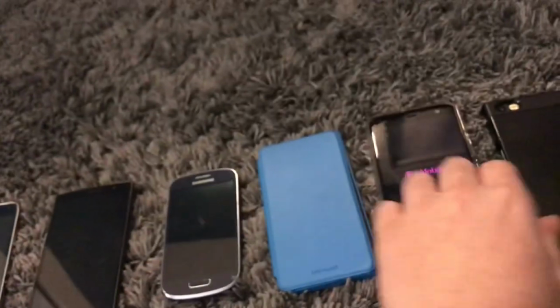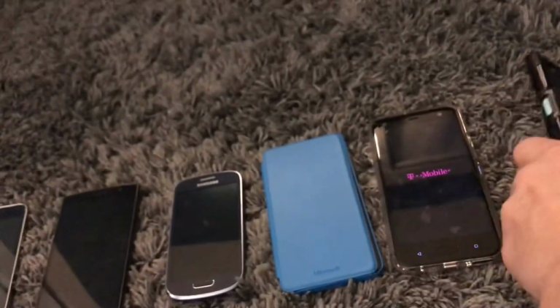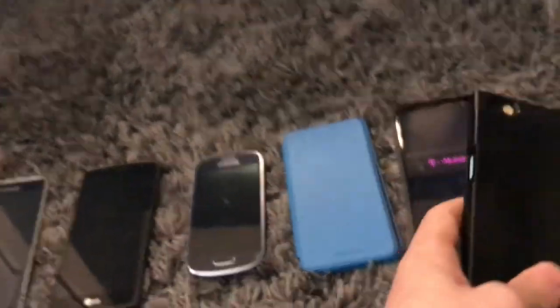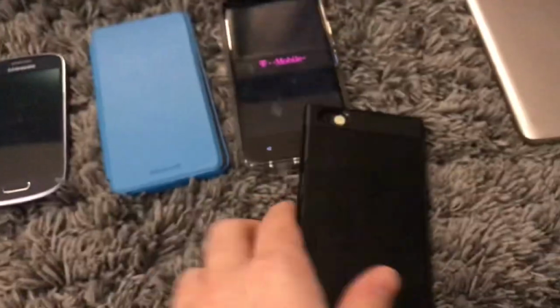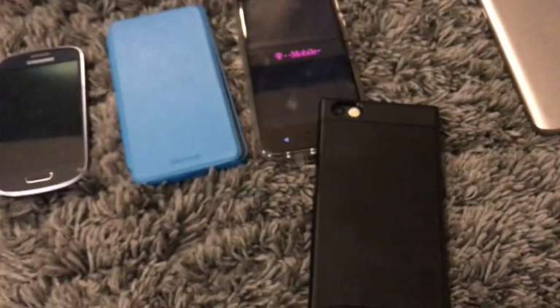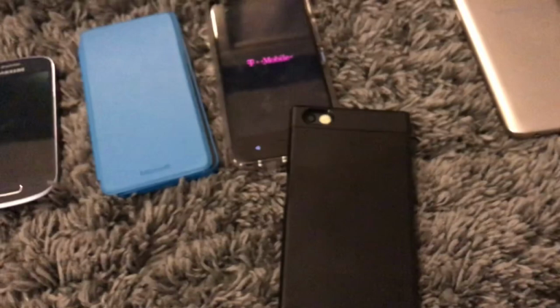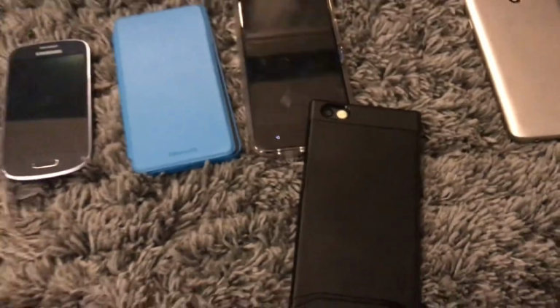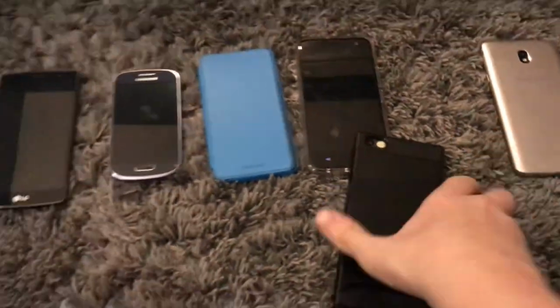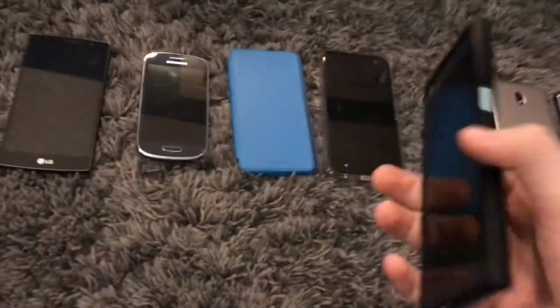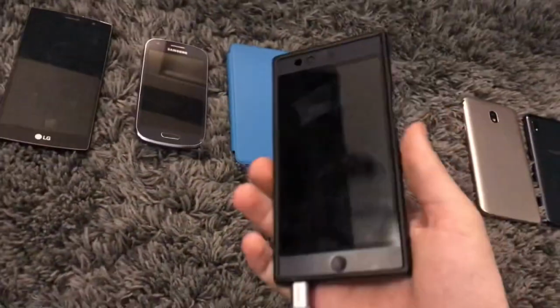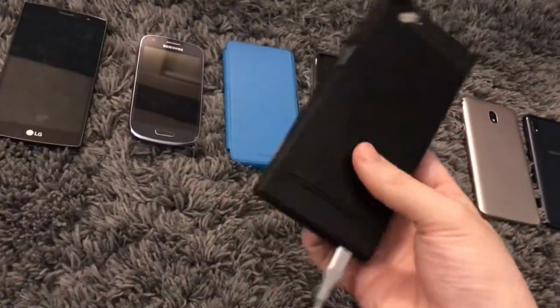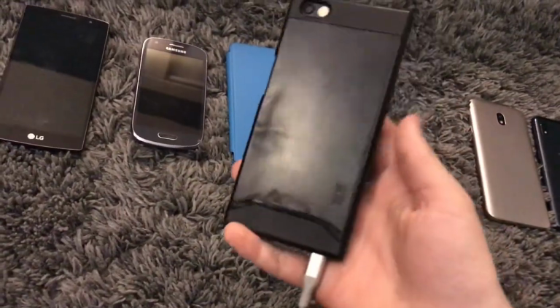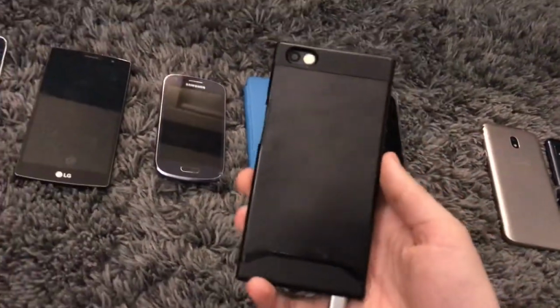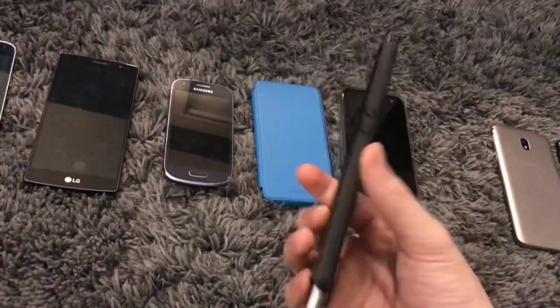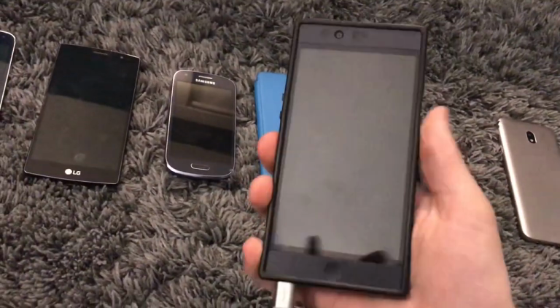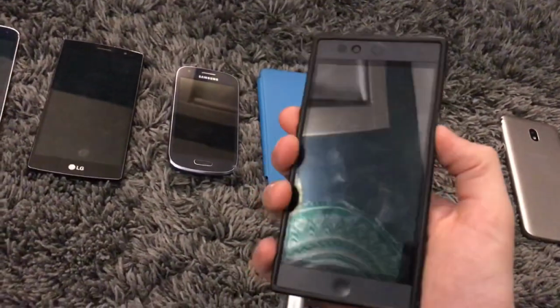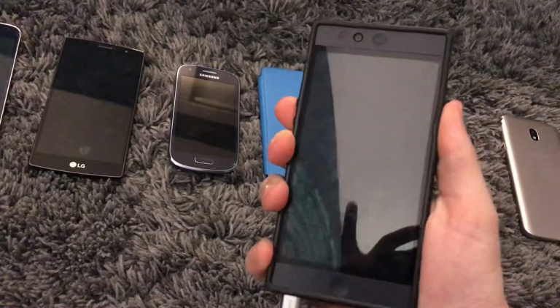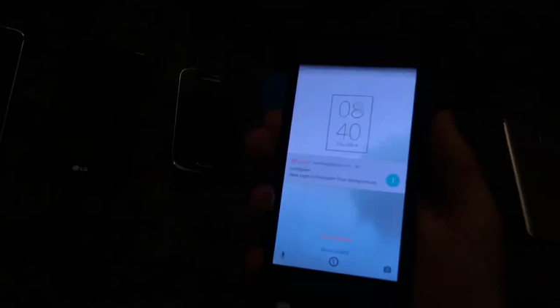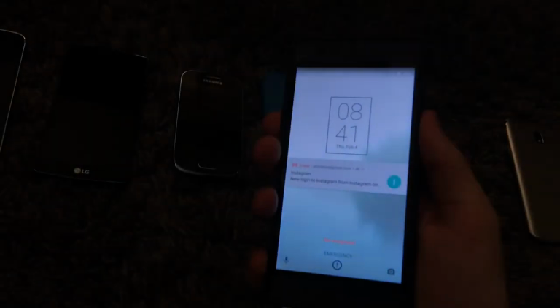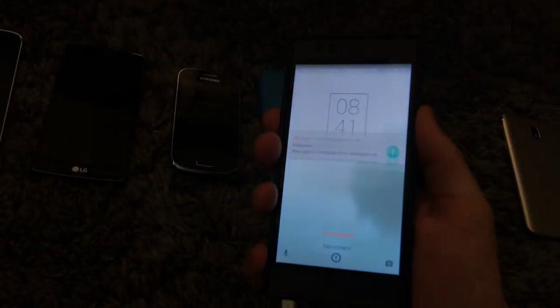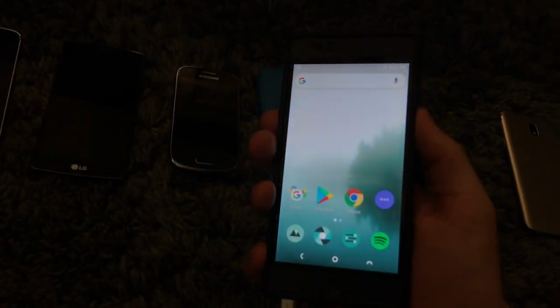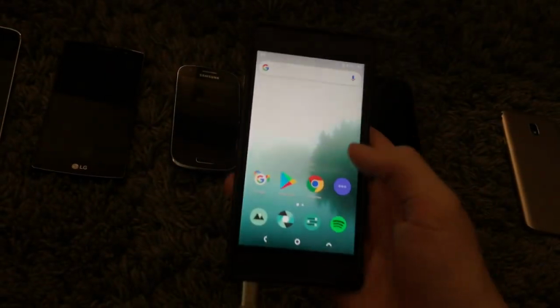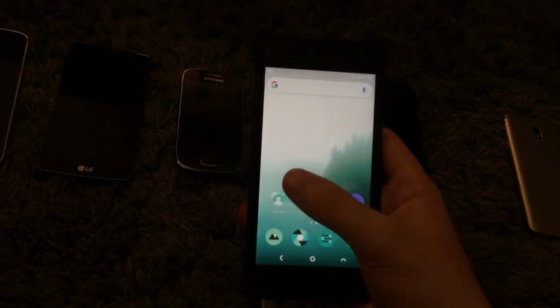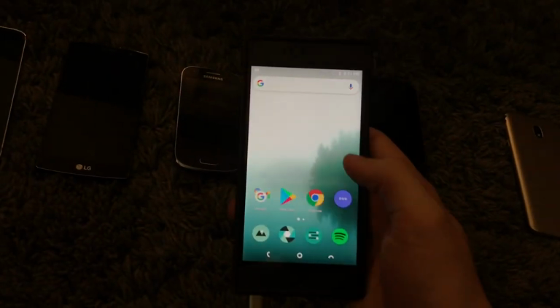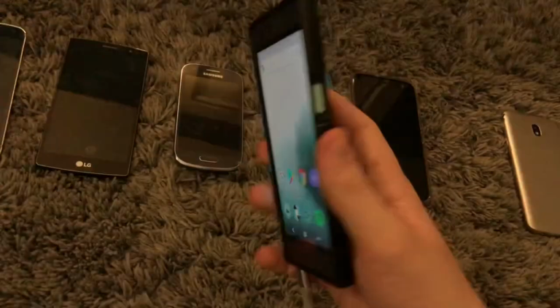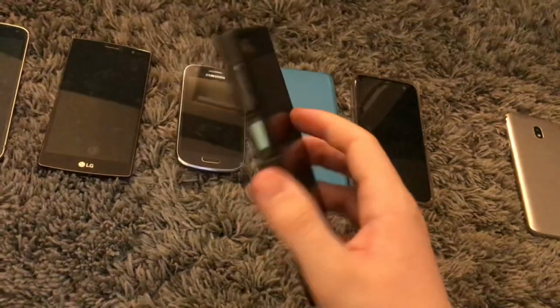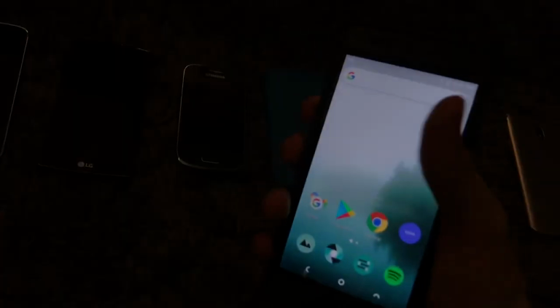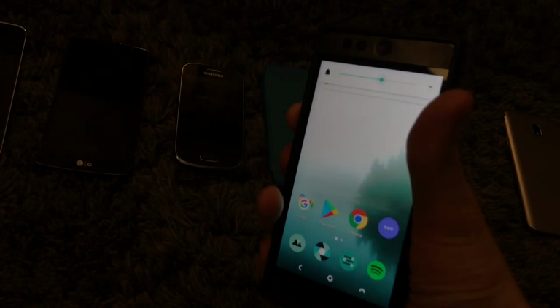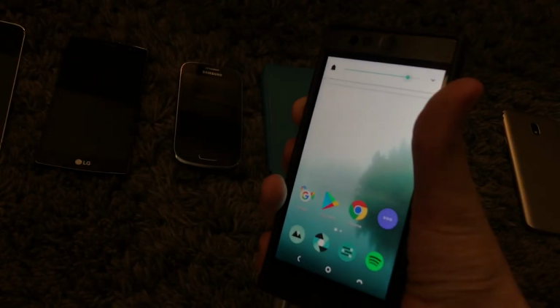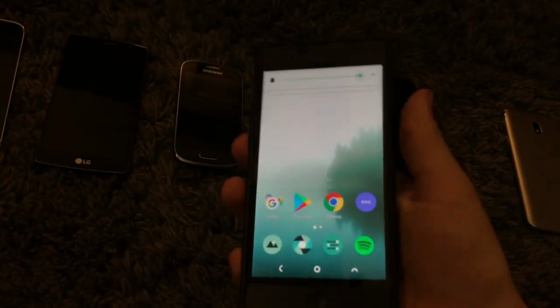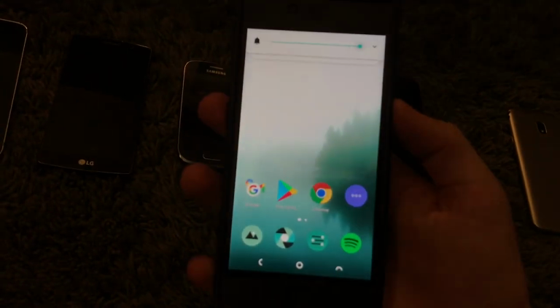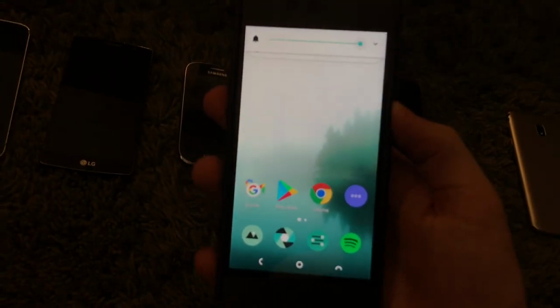Next is the Nextbit Robin. I'm actually going to switch hands because the power button is a little wonky. It actually worked first try that time. Yeah, this thing works perfectly fine — and just listen to this lock and unlock noise, it sounds so cool.